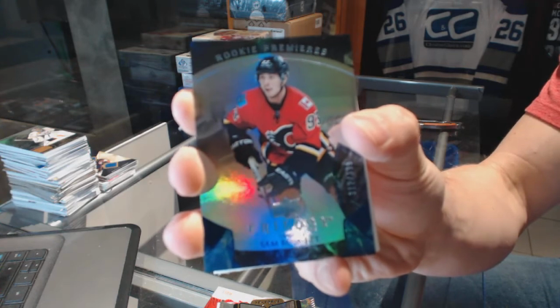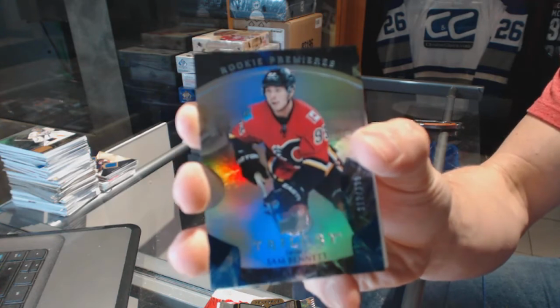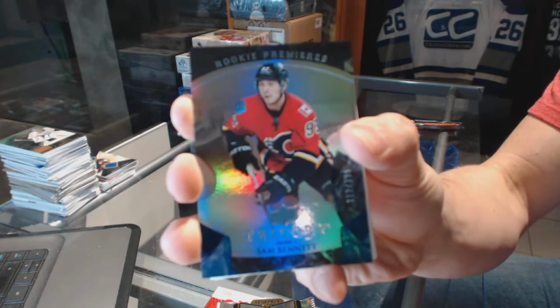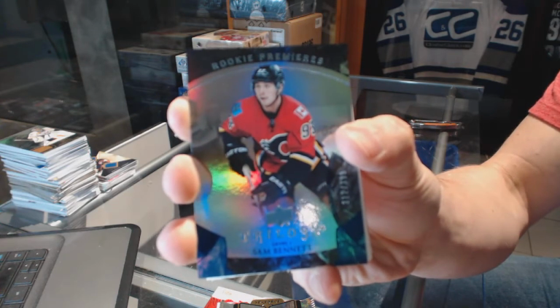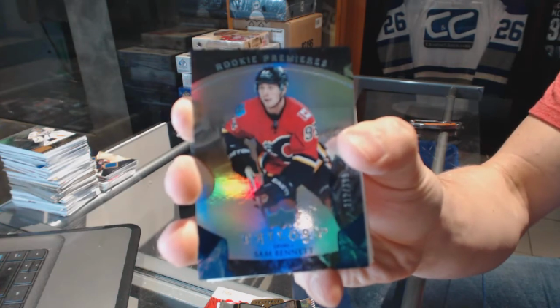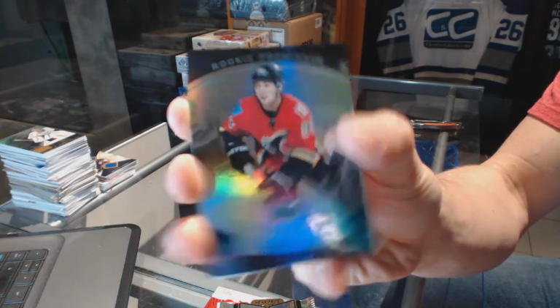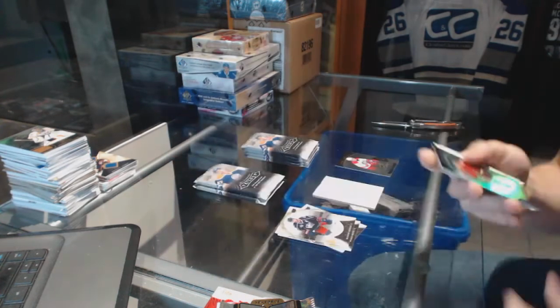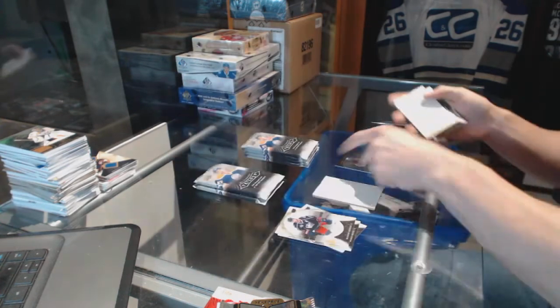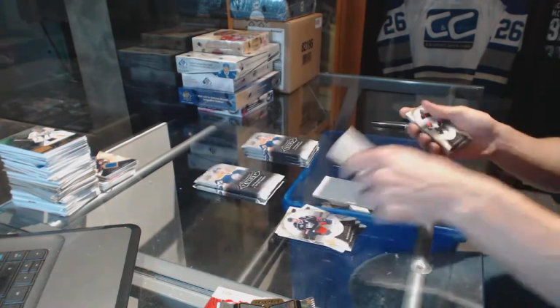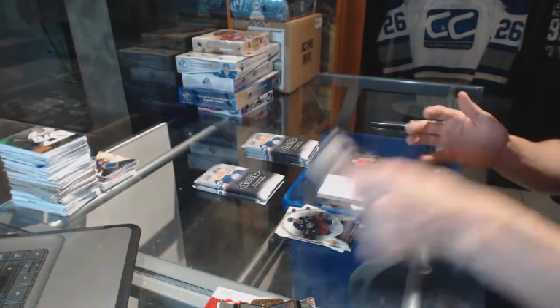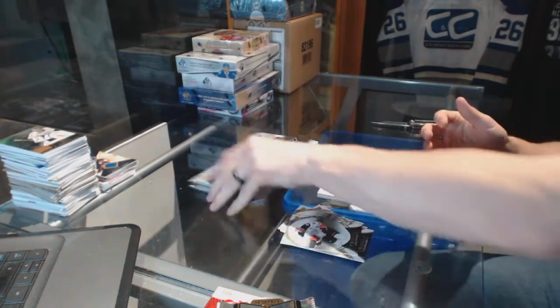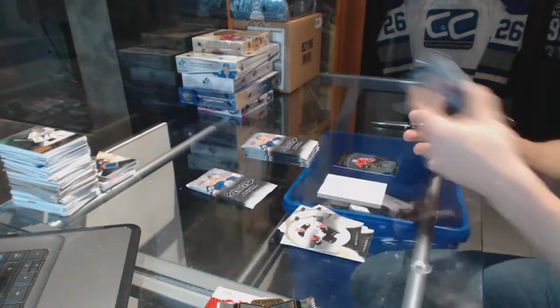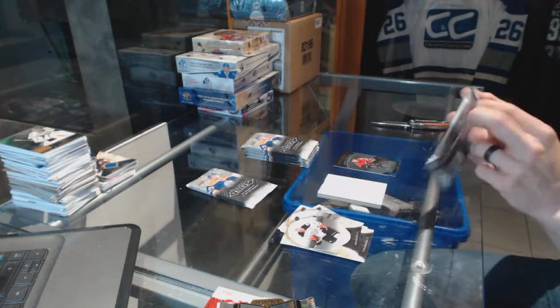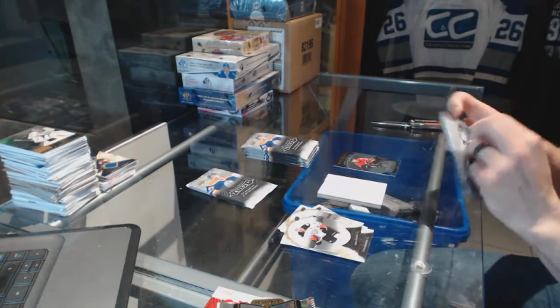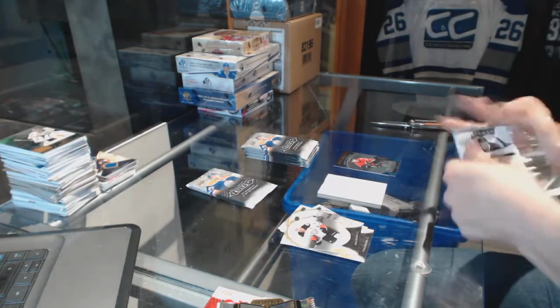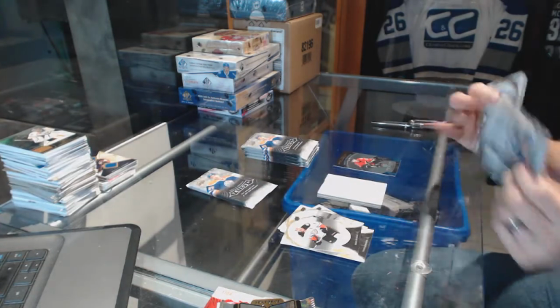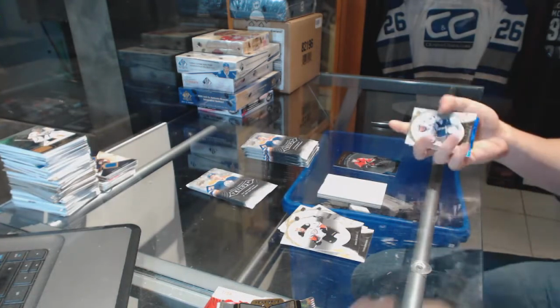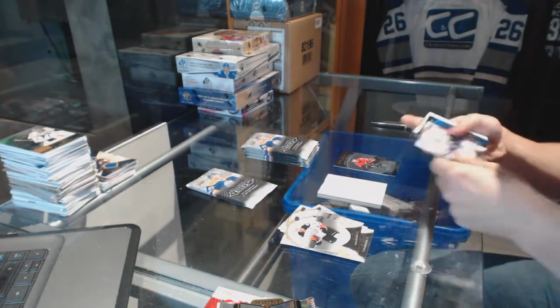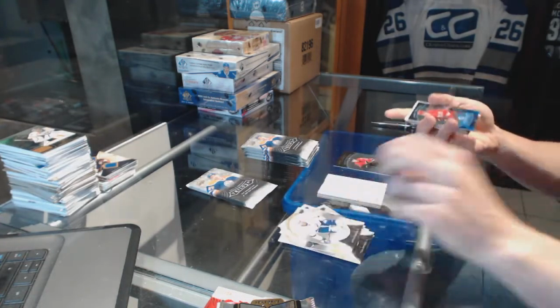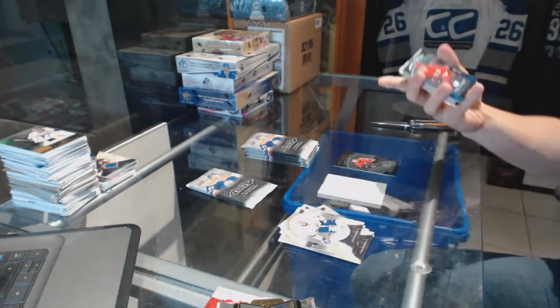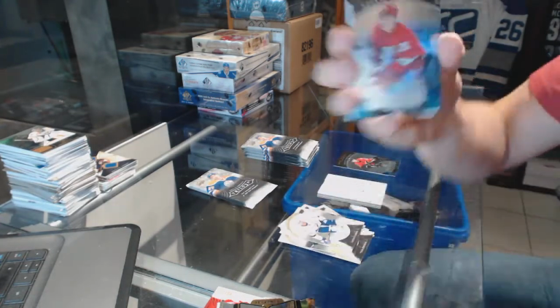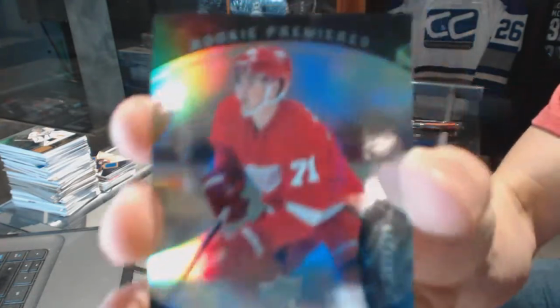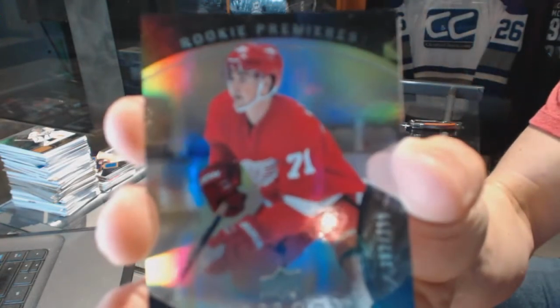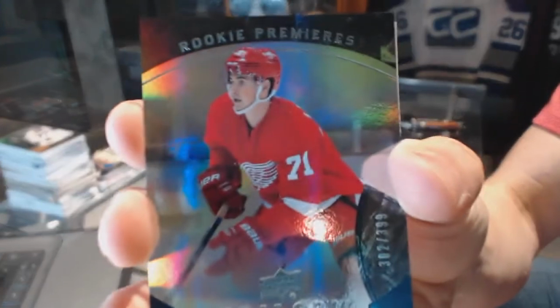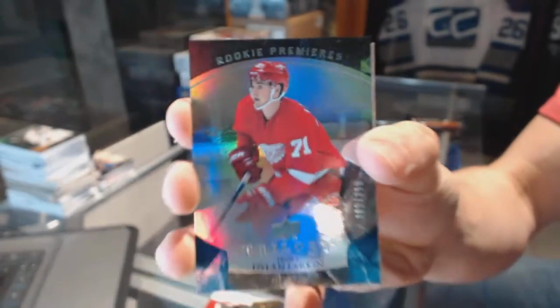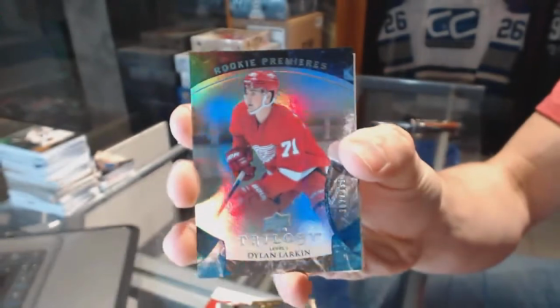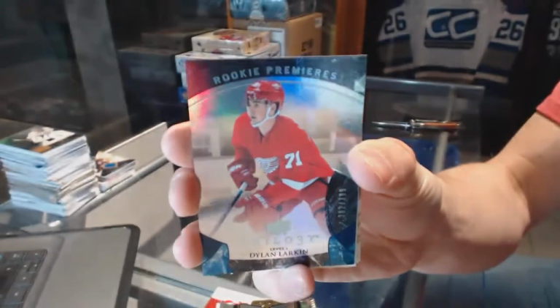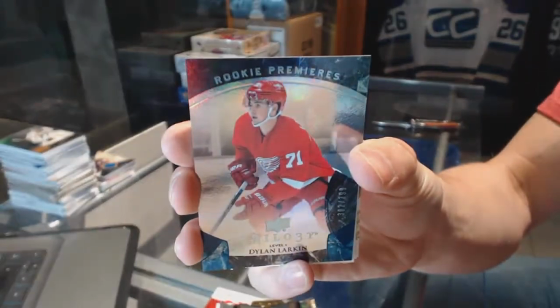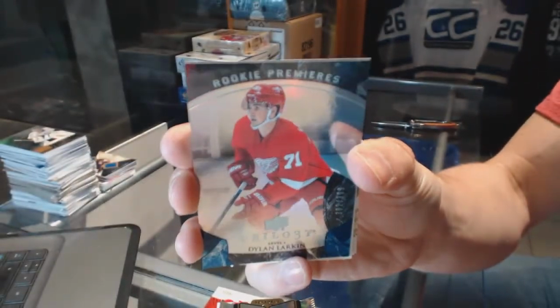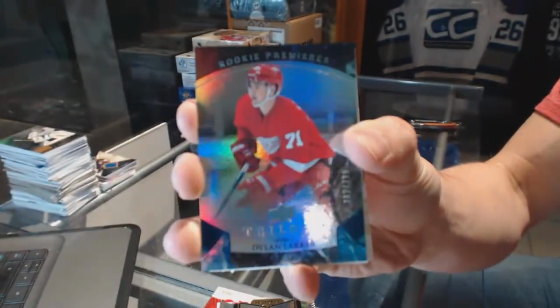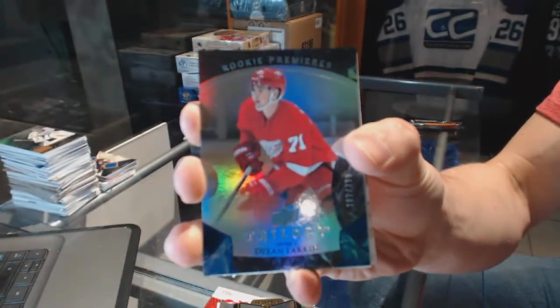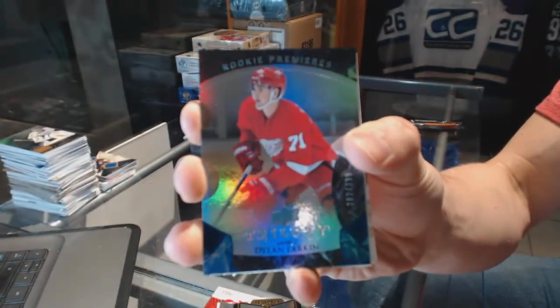Rainbow blue rookie number to $399 for the Flames — Sam Bennett. Rainbow blue rookie number to $399 for the Detroit Red Wings — Dylan Larkin.